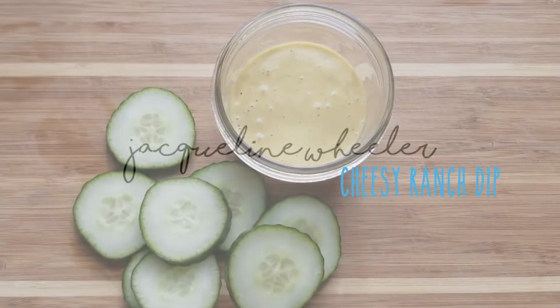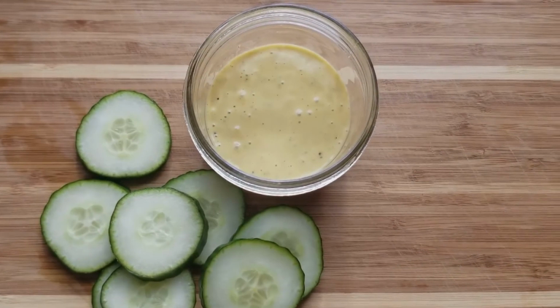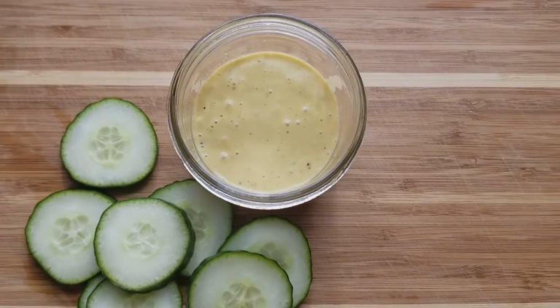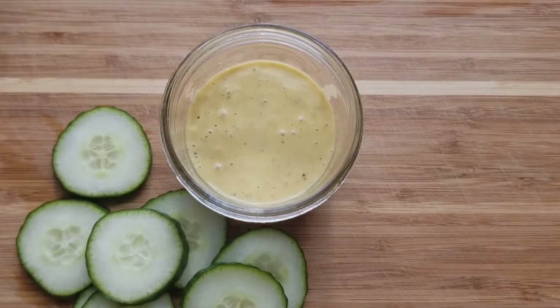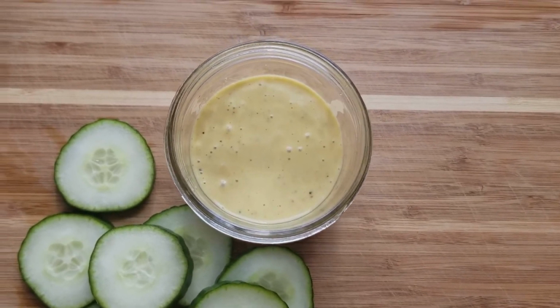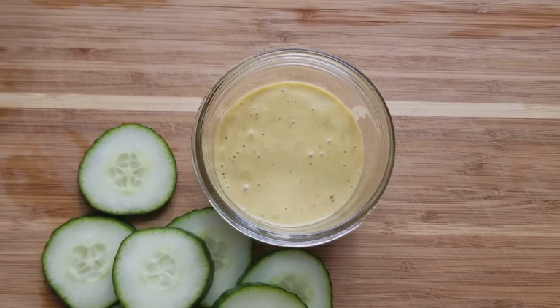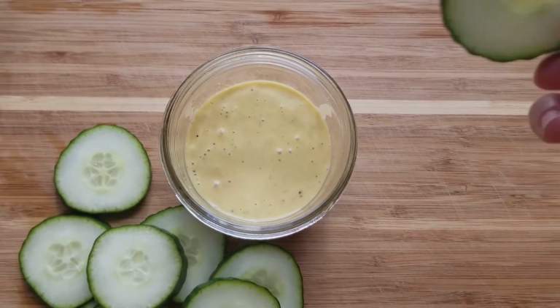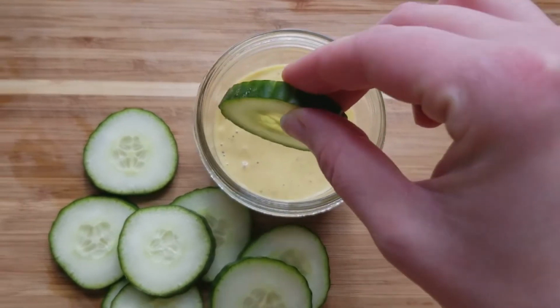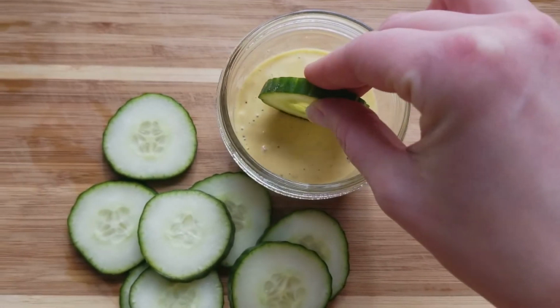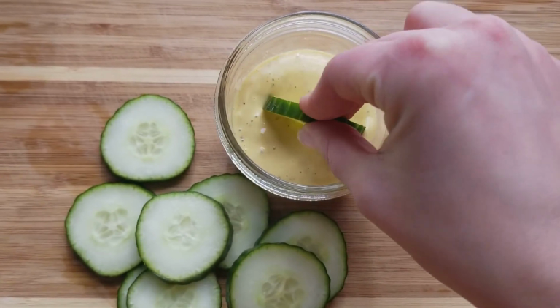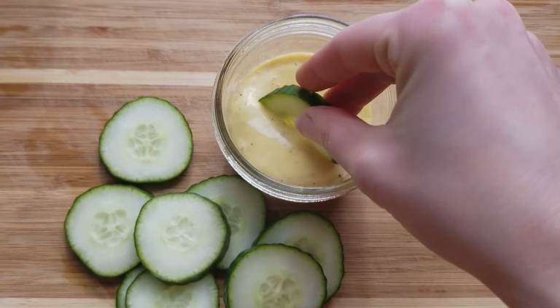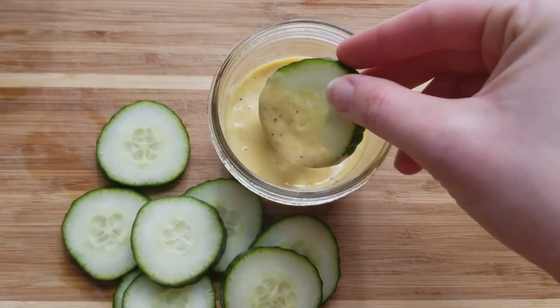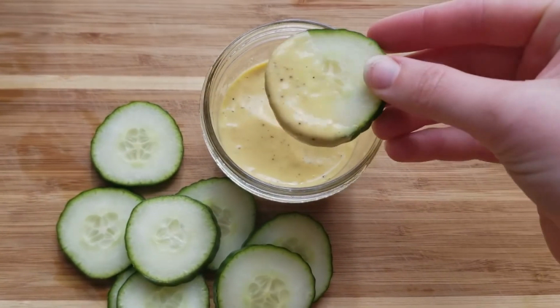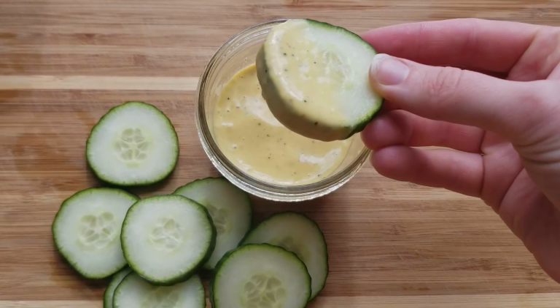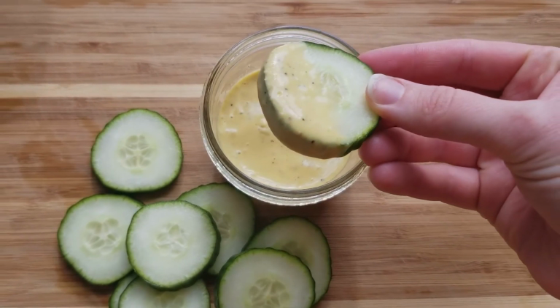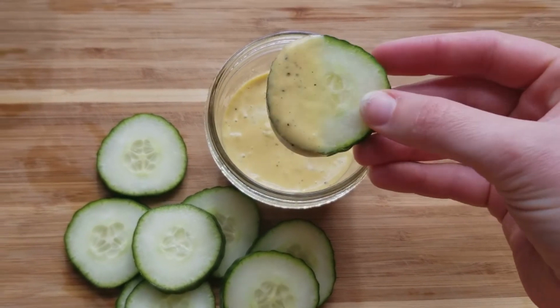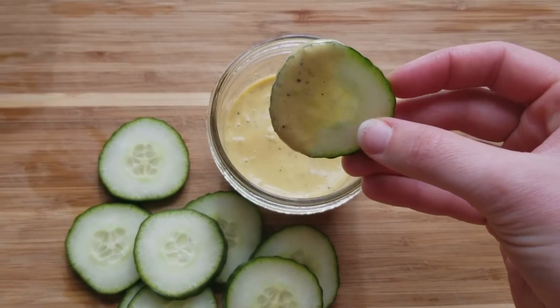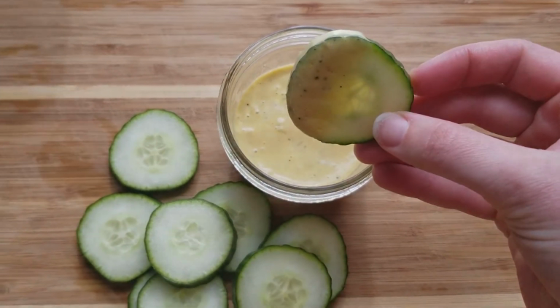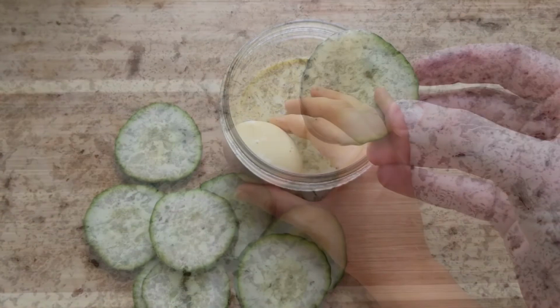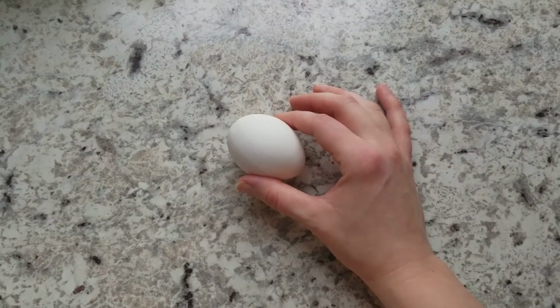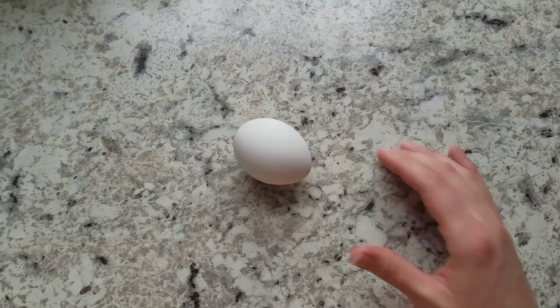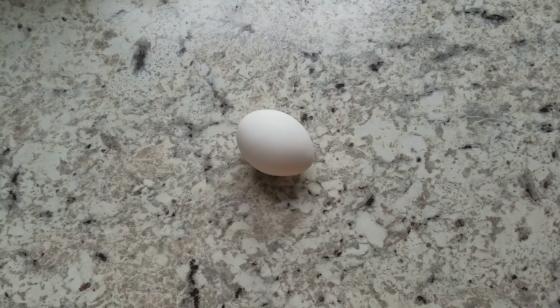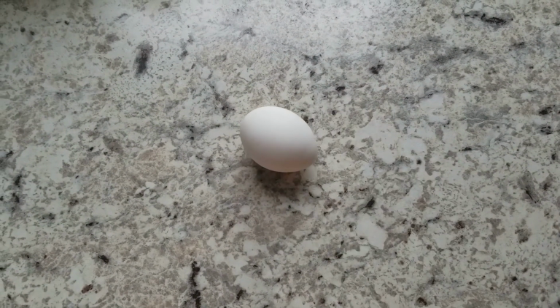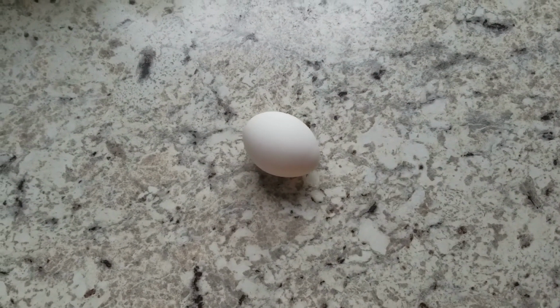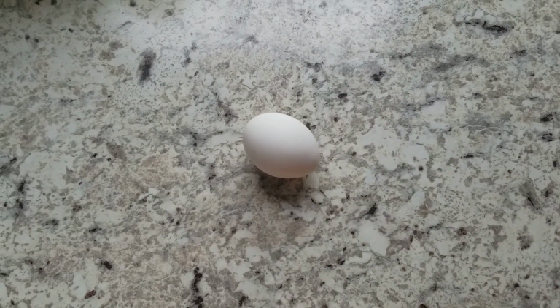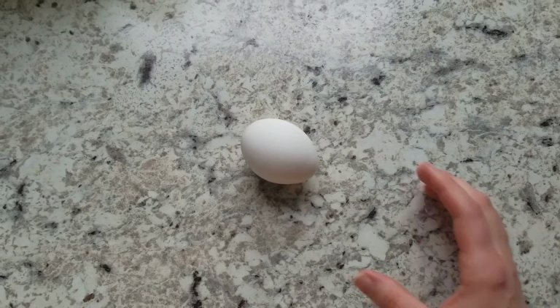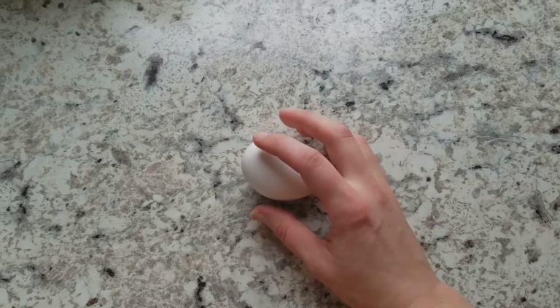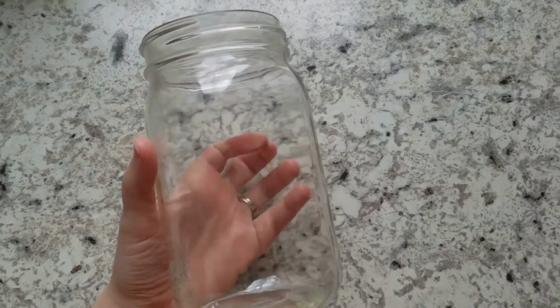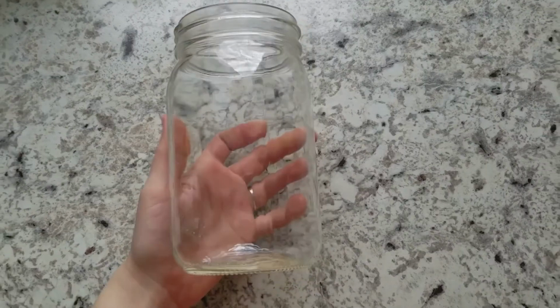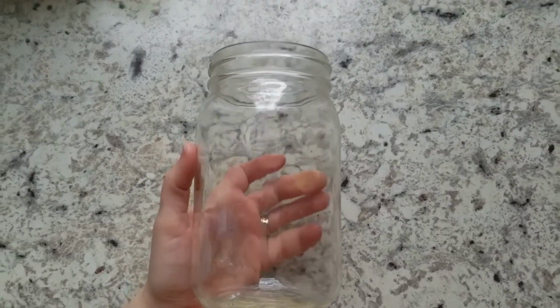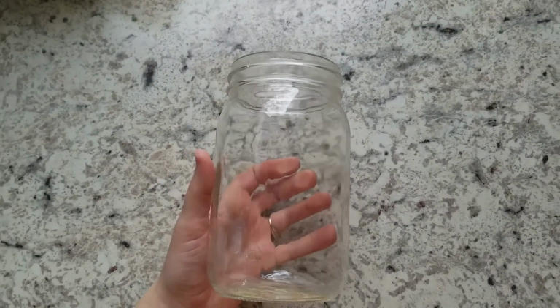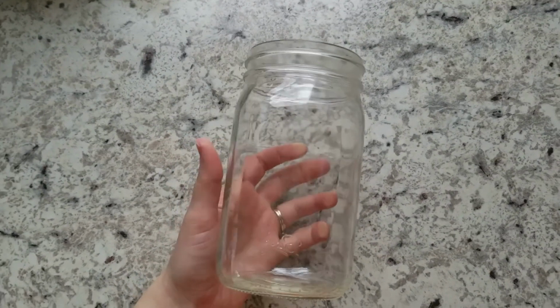Hey everyone, welcome back to my channel! Today I am showing you how to make this very easy cheesy ranch dip. You could use it as a salad dressing or whatever you like.